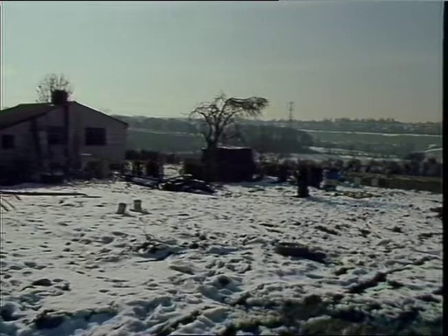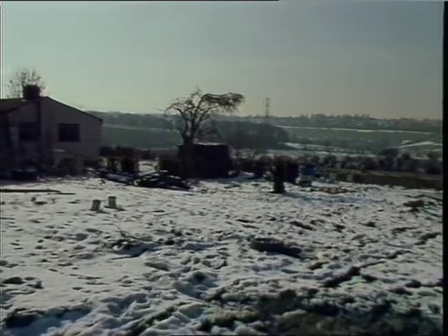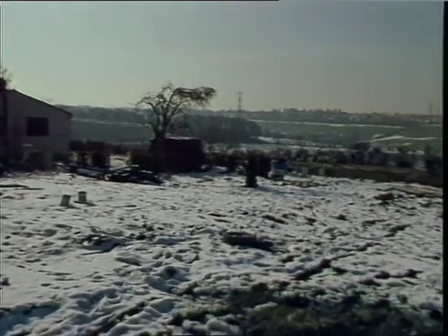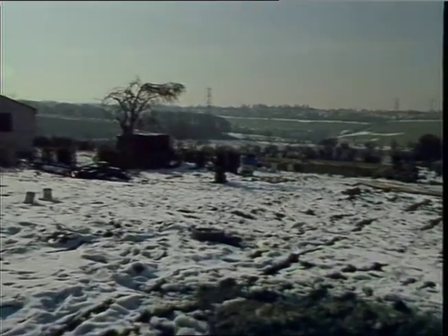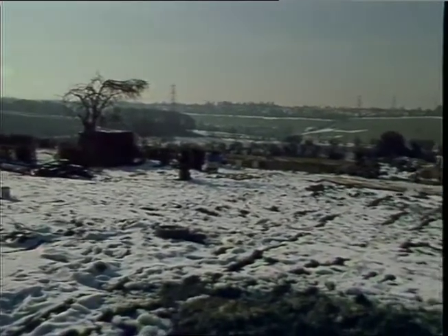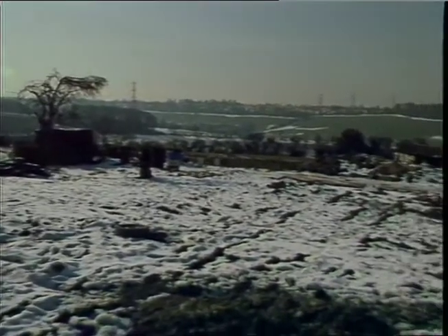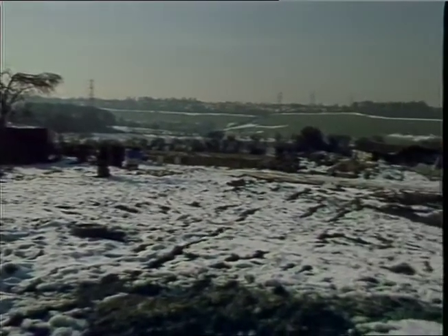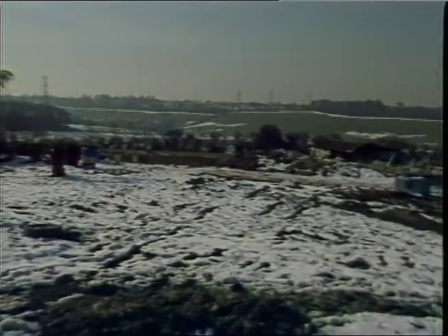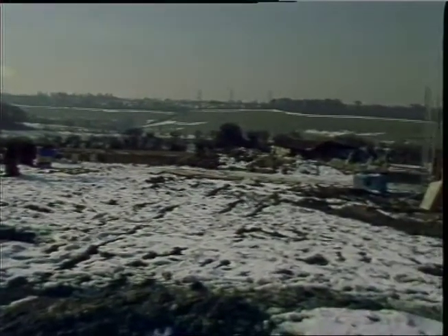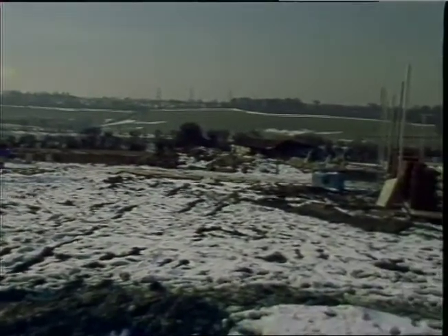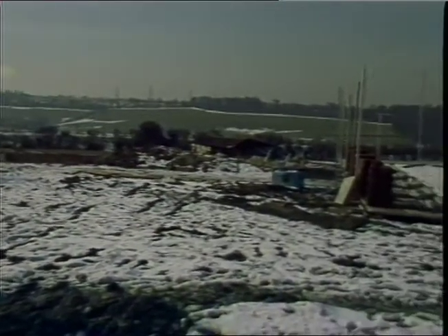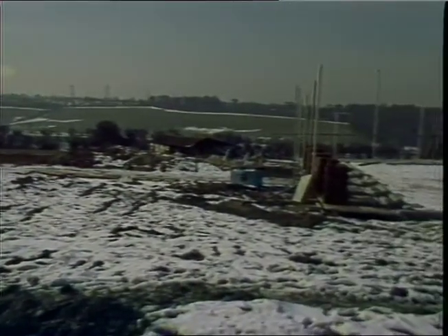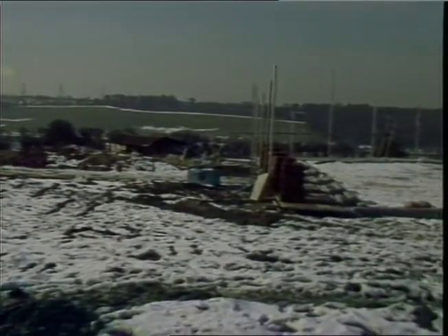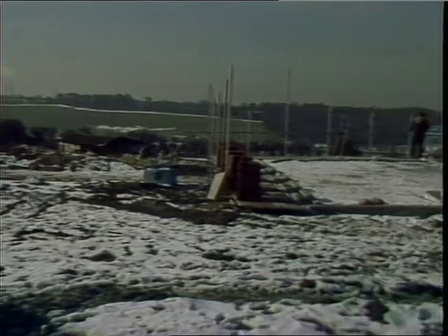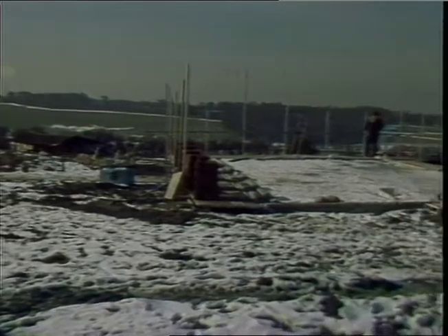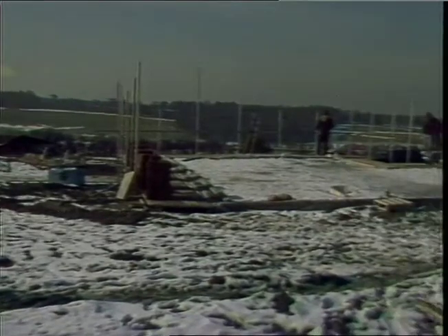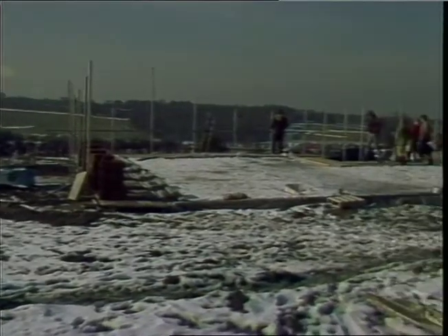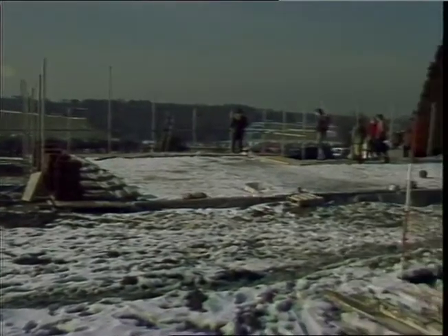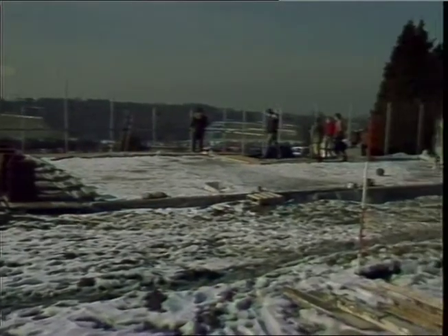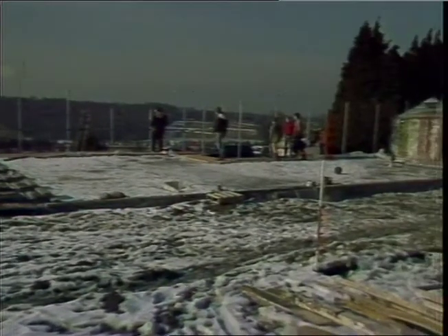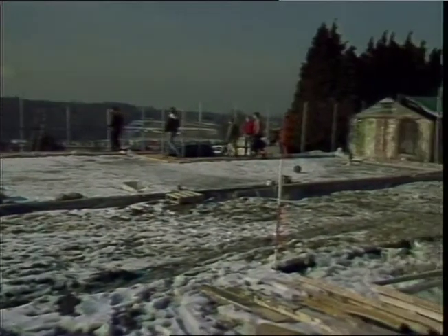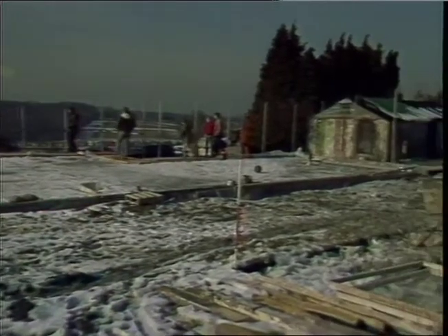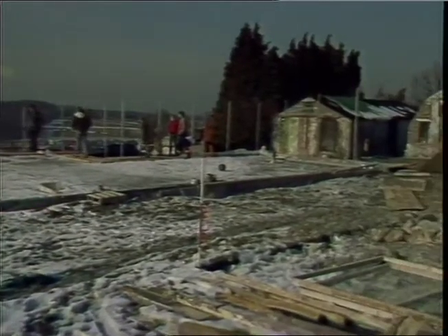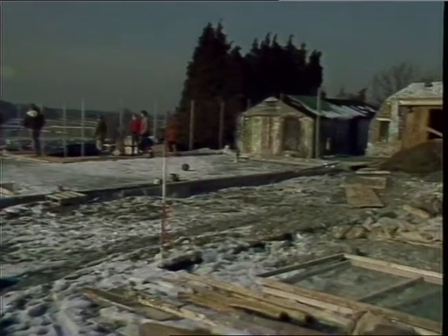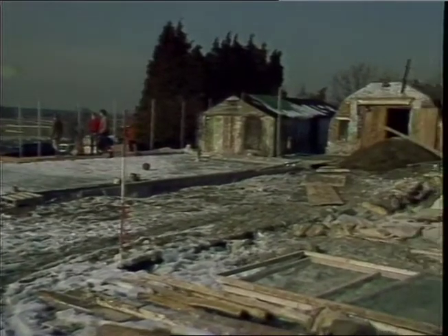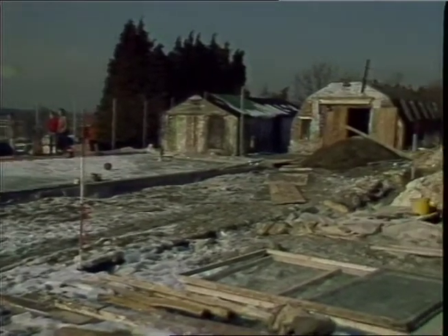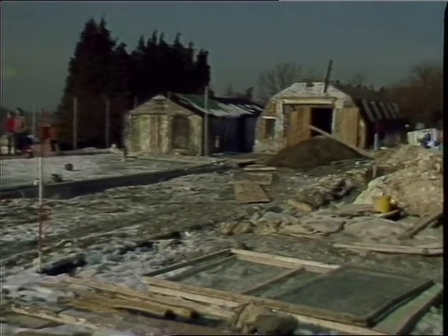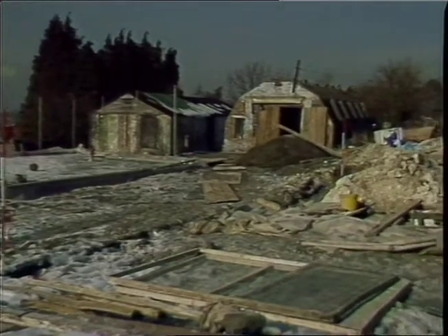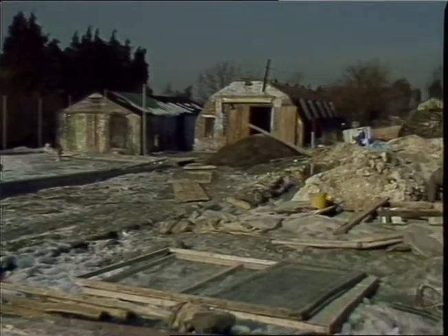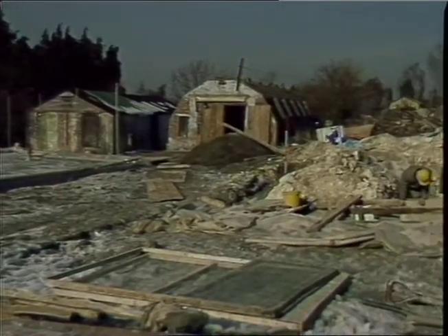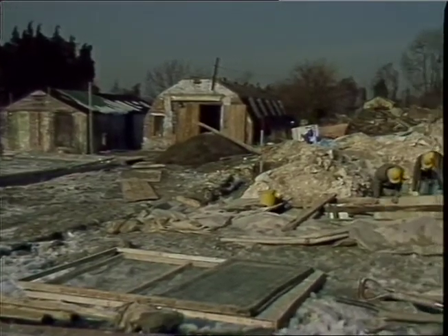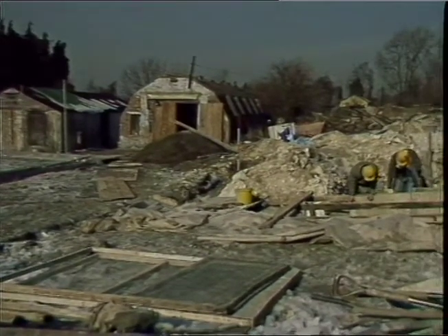The splendid view that this house under construction is going to enjoy isn't new. Over 2,000 years ago another family came along to this hillside site on the North Downs and built their homestead here in exactly the same spot.